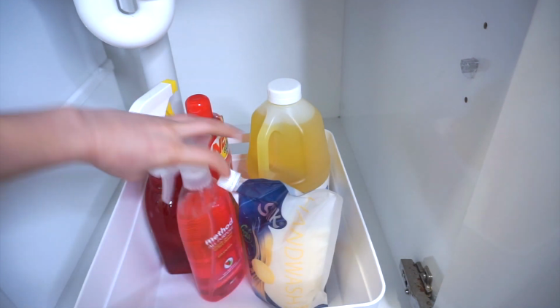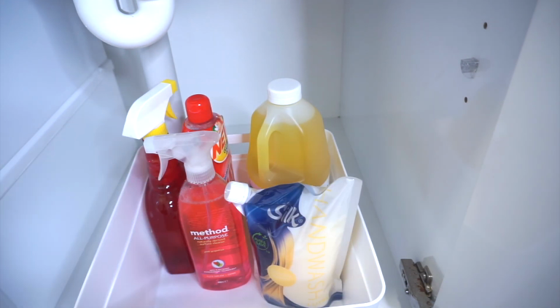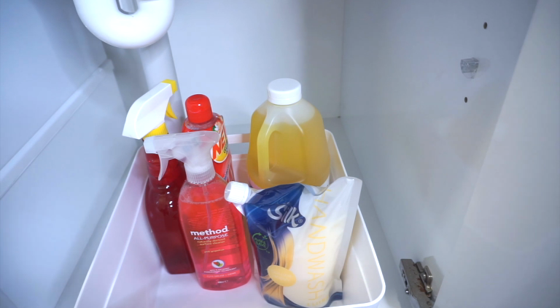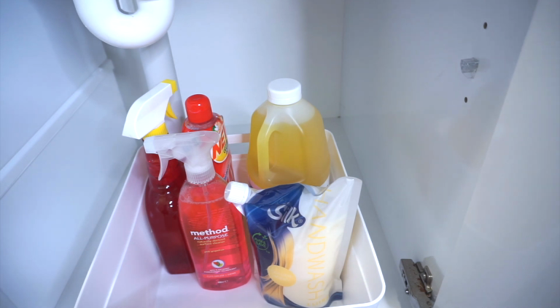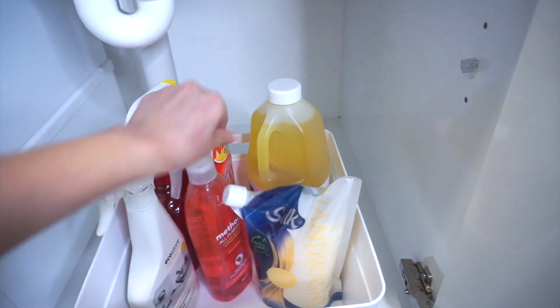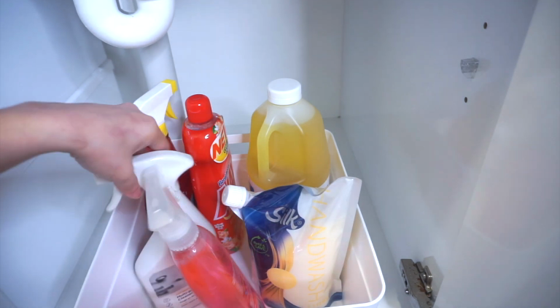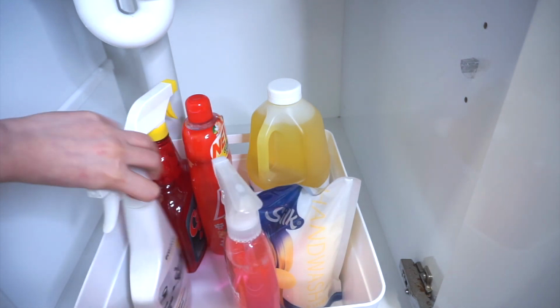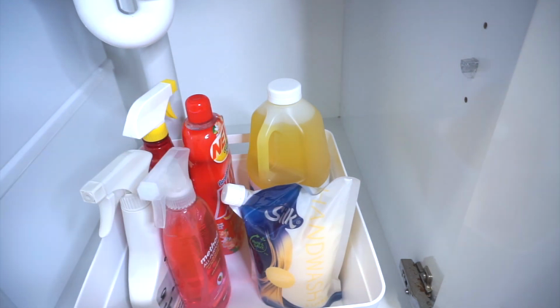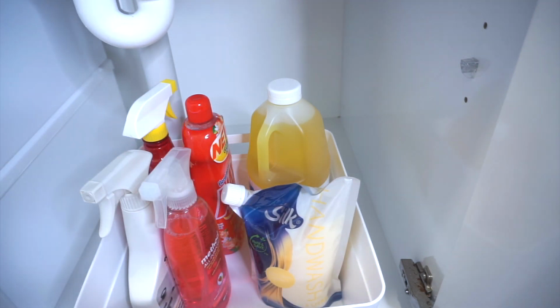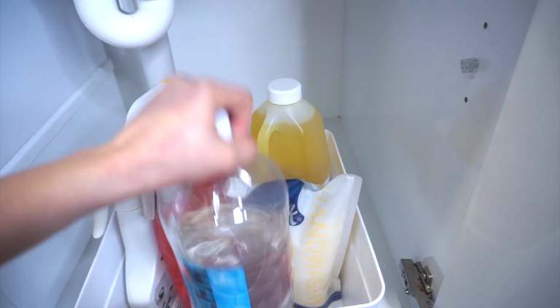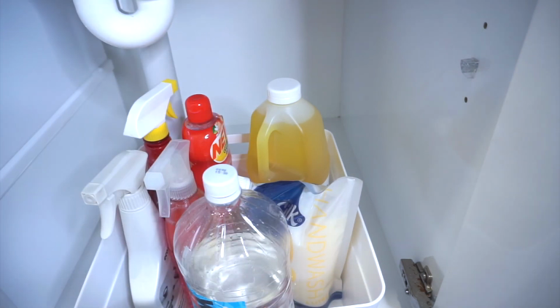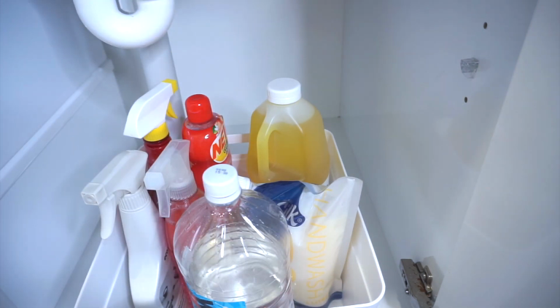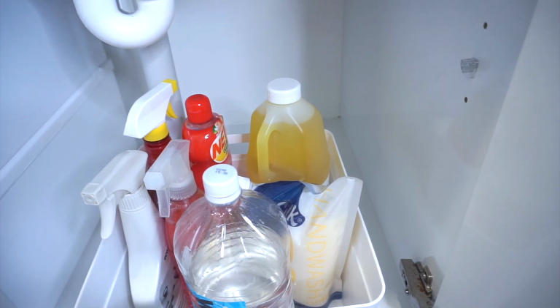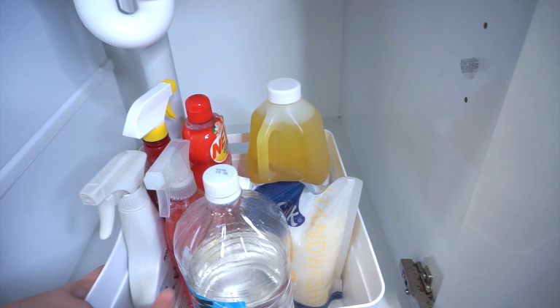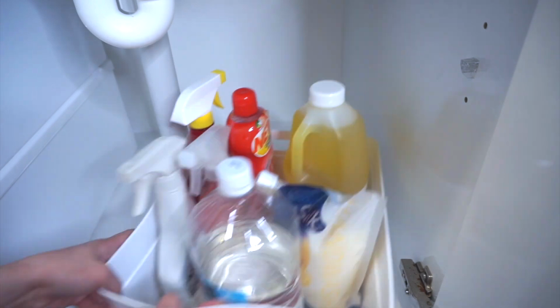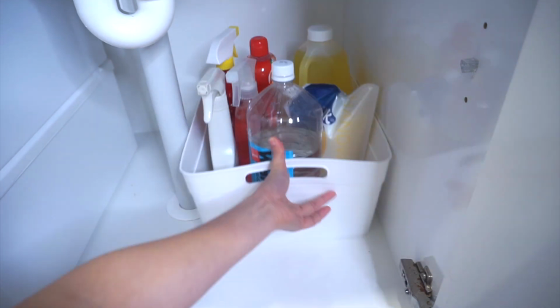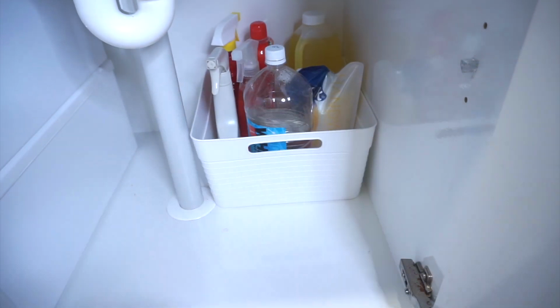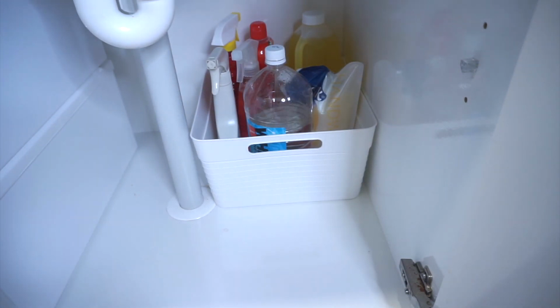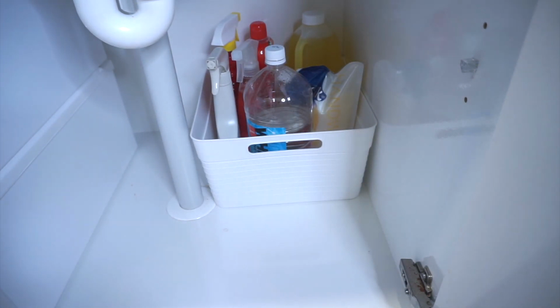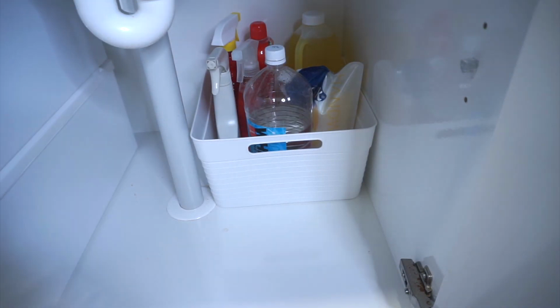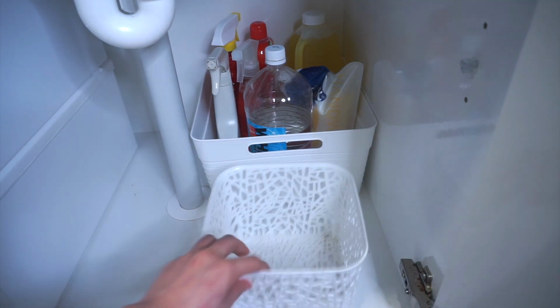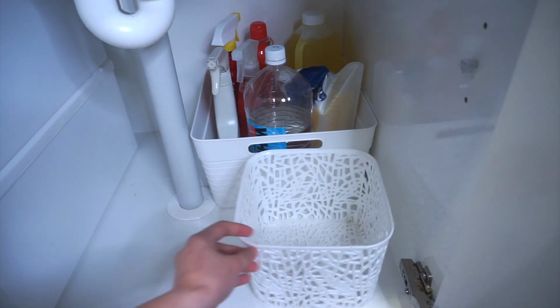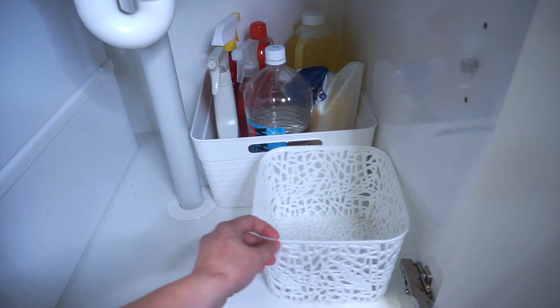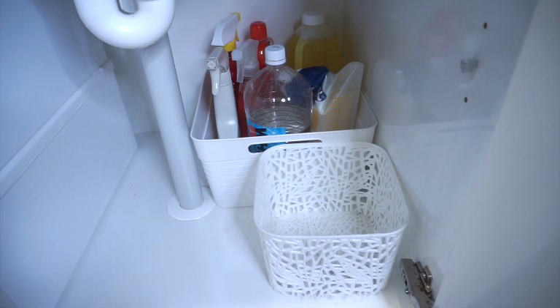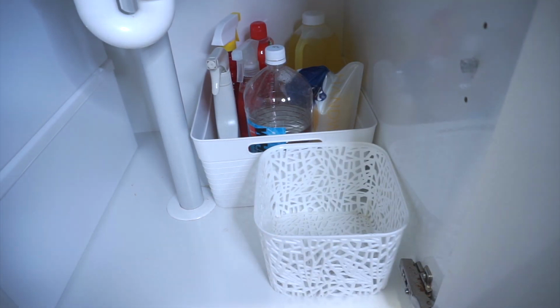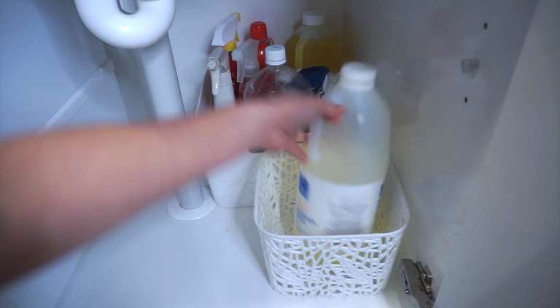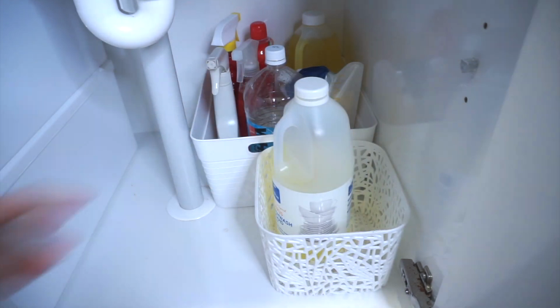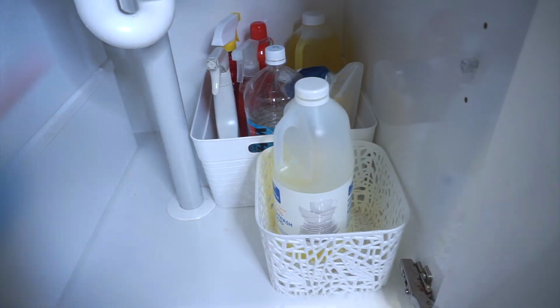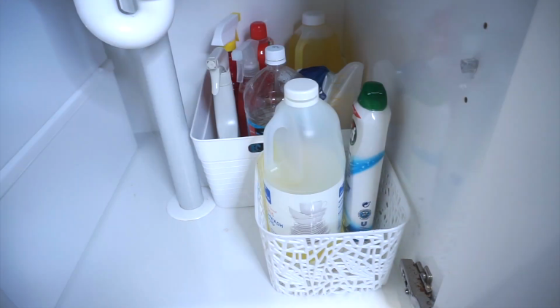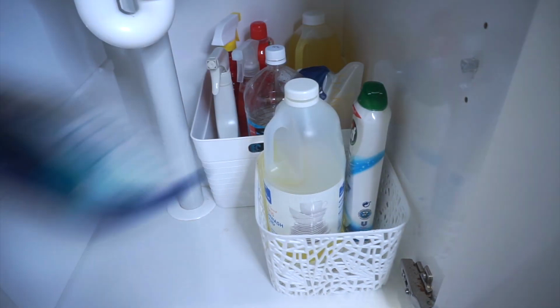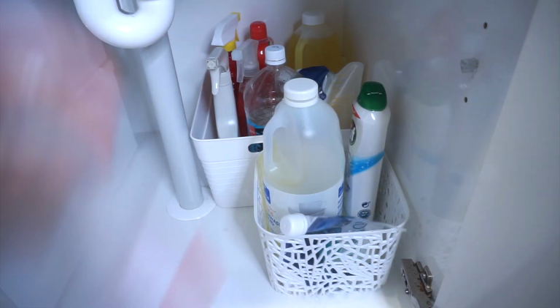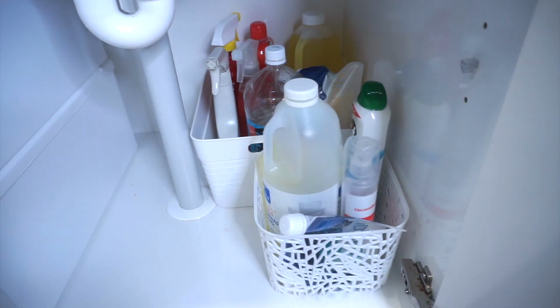Dito ko naman nilagay yung mga cleaning supplies namin para sa kitchen. Isa pa lang yung binili ko kasi akala ko magkakasya na lahat dito, so ibig sabihin papalitan ko lang din naman tong maliit na organizer na to para uniform yung mga organizer sa loob.